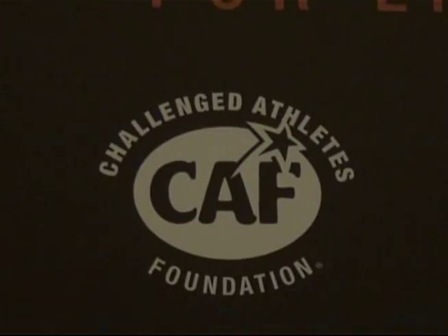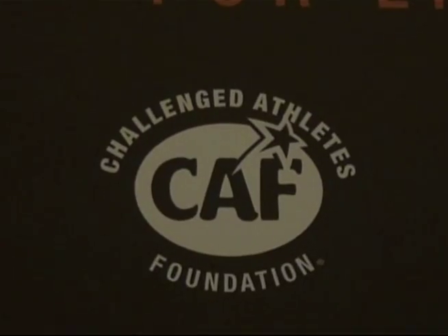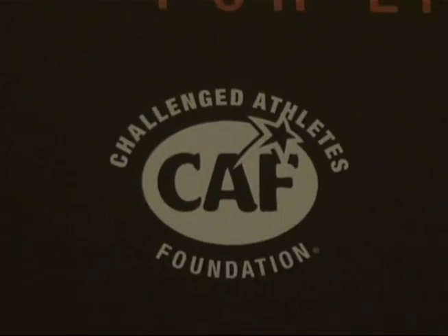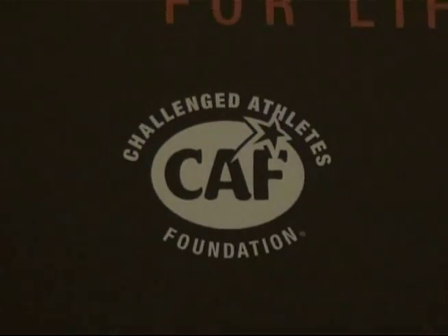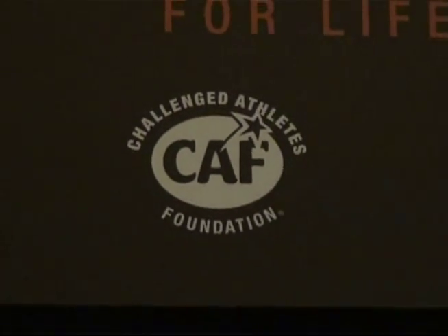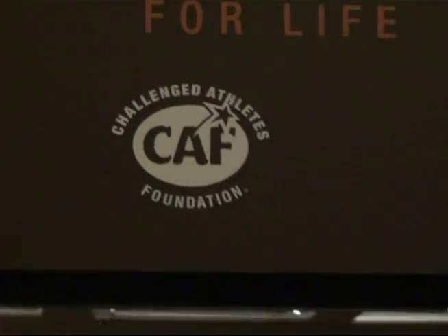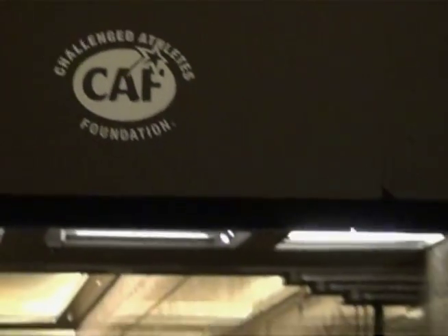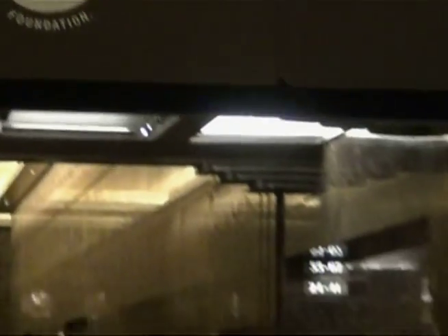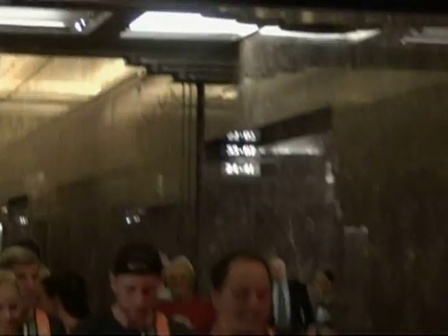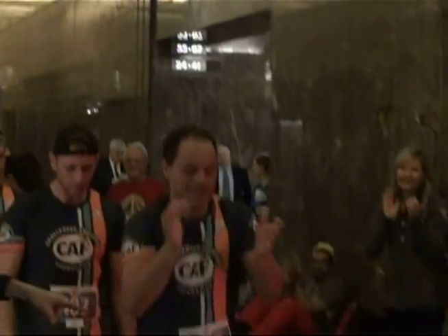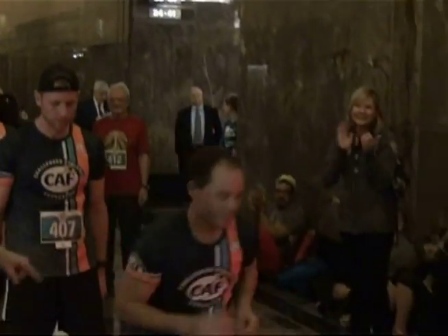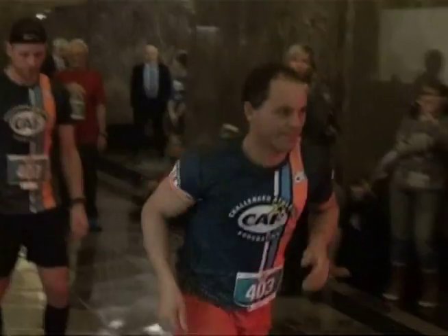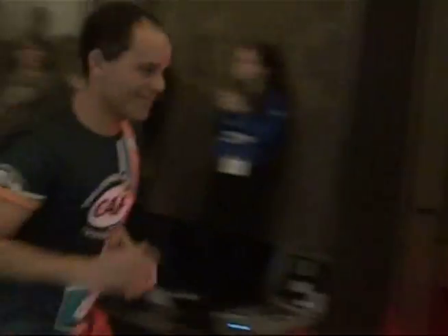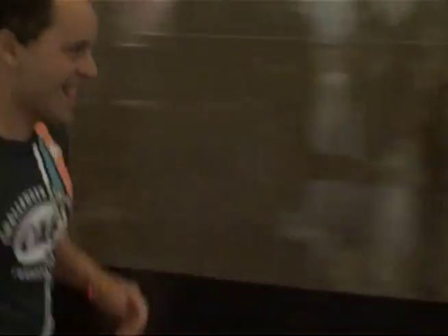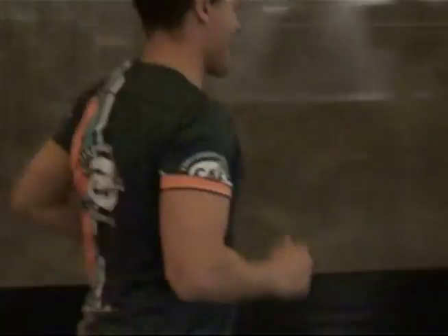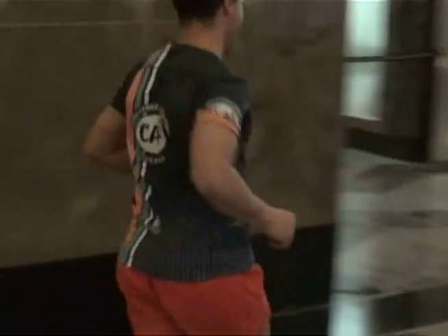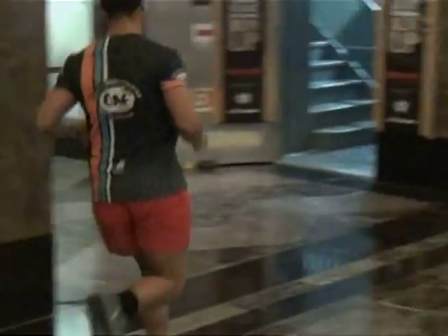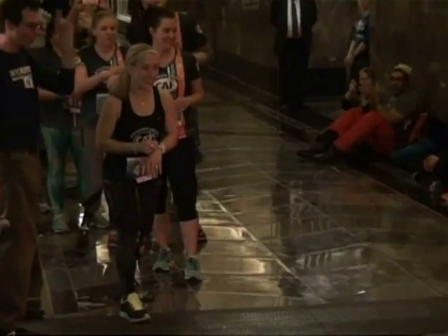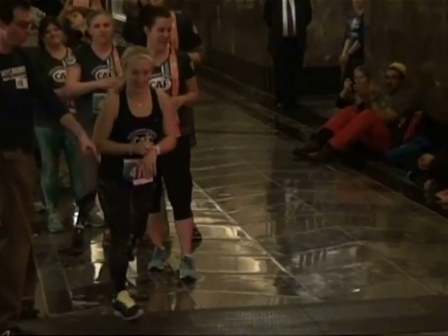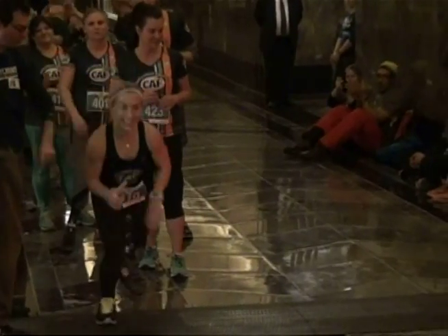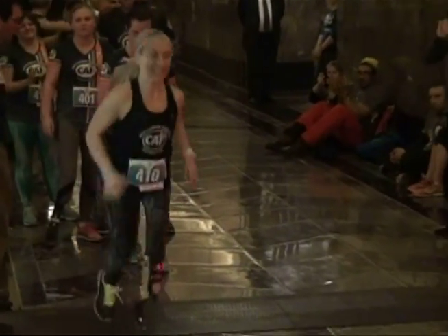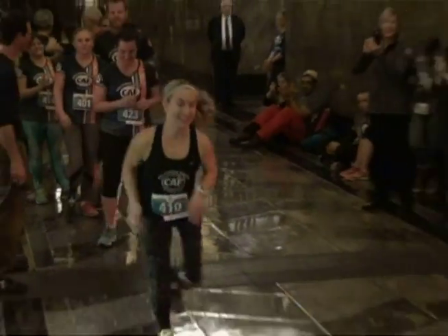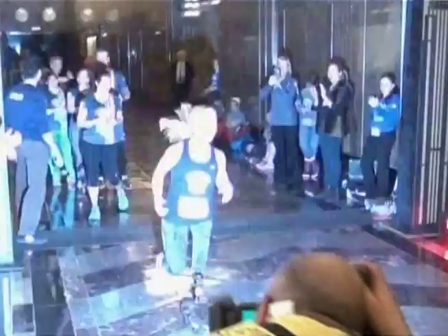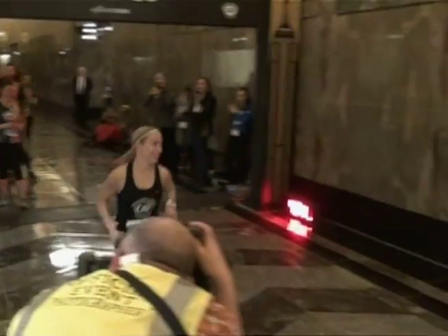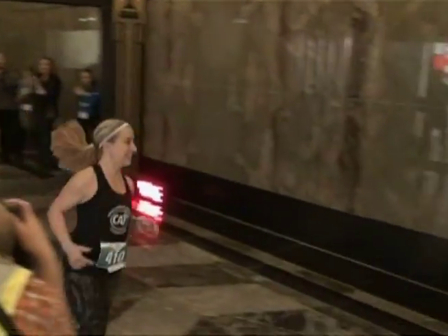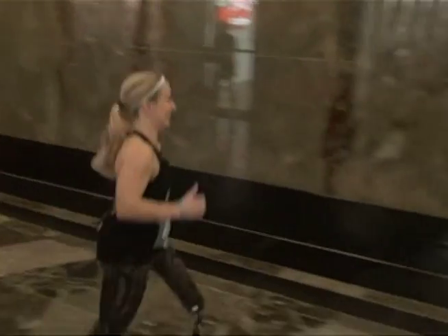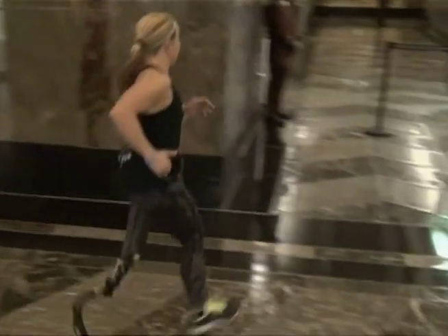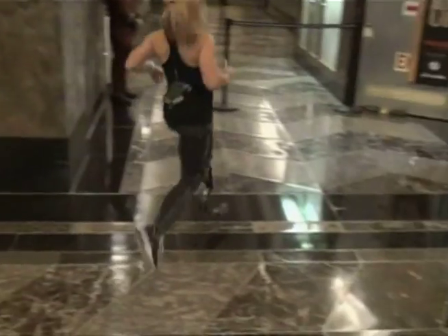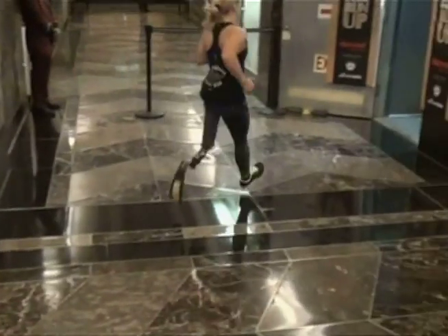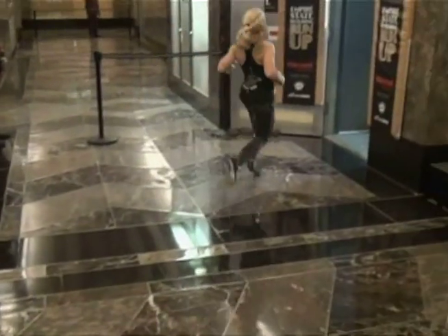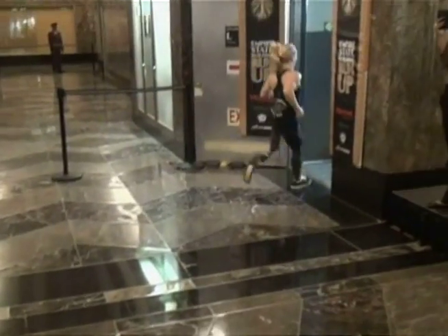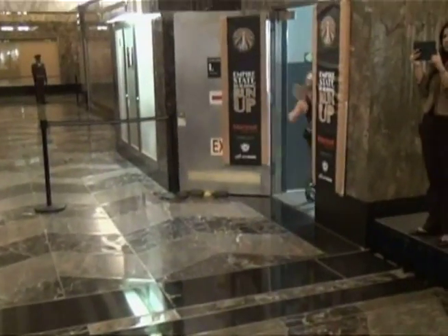The enthusiasm is sky-high. Everybody is so pumped and ready, and we've got a great team of challenged athletes and fundraisers, so really excited to get this event going.